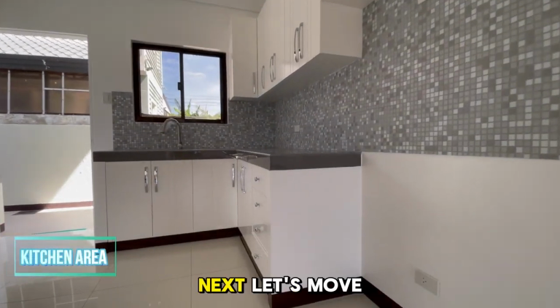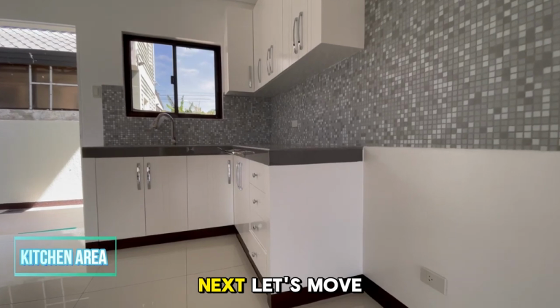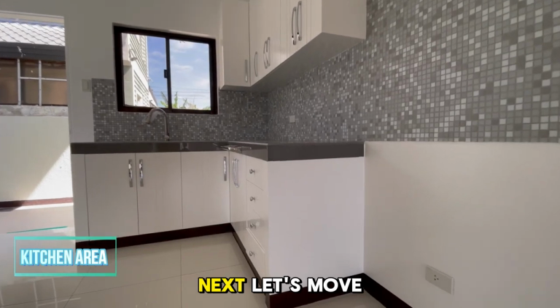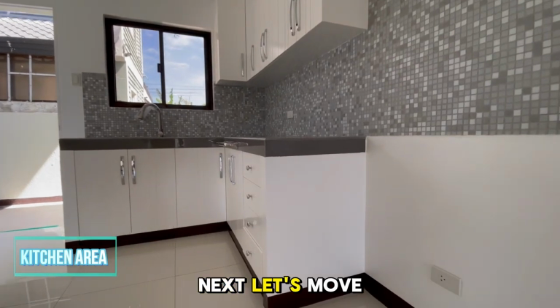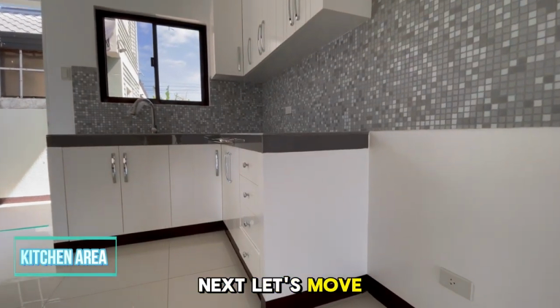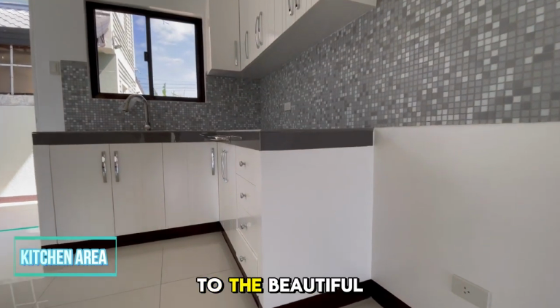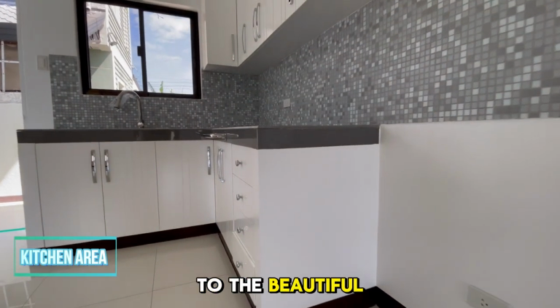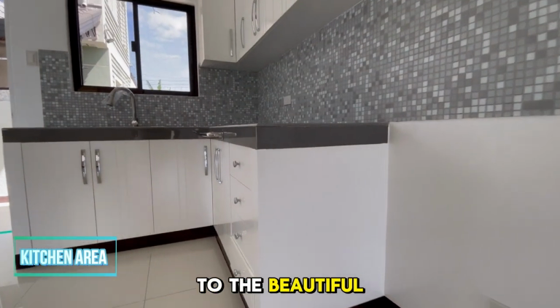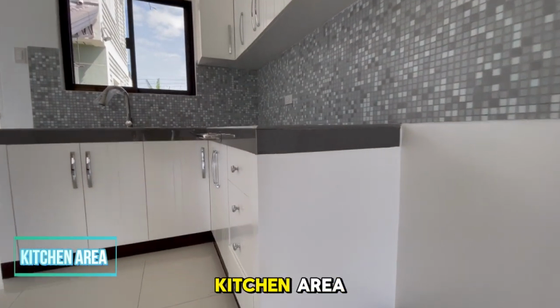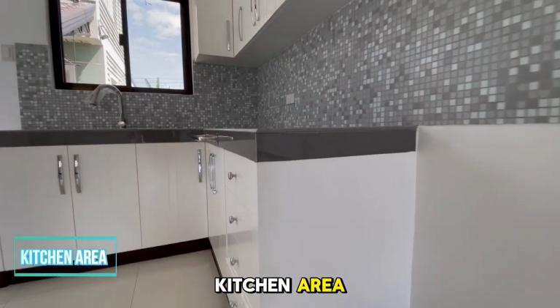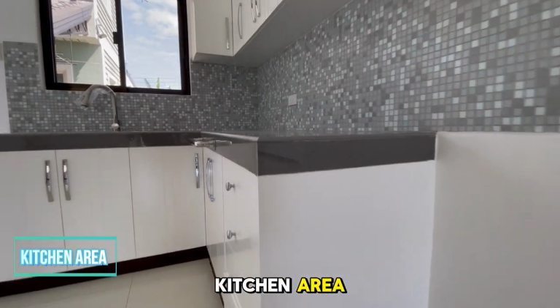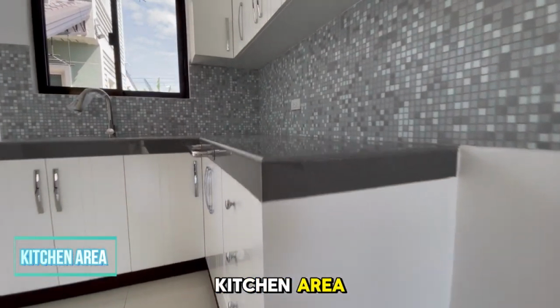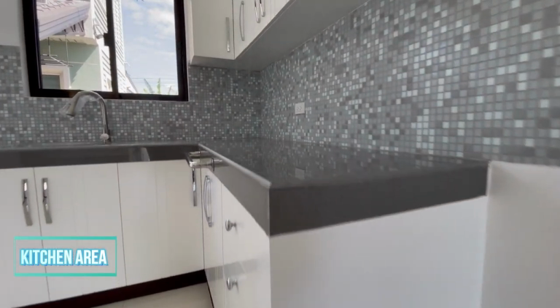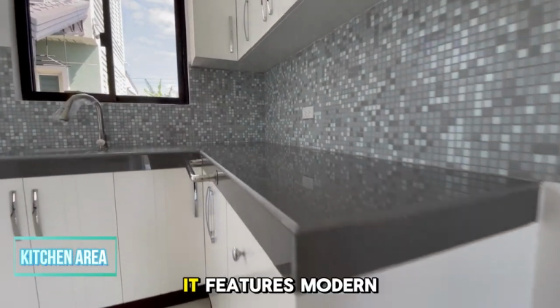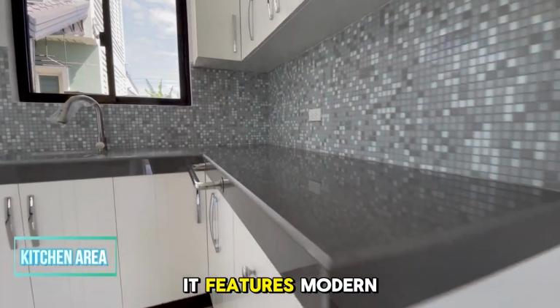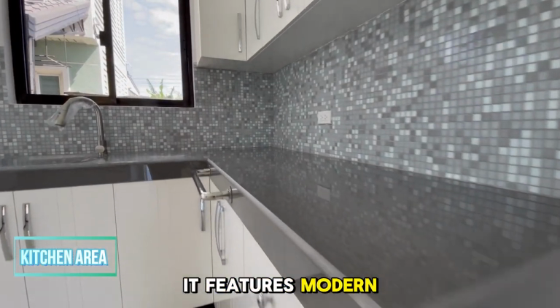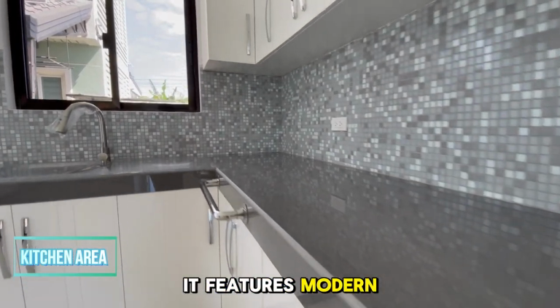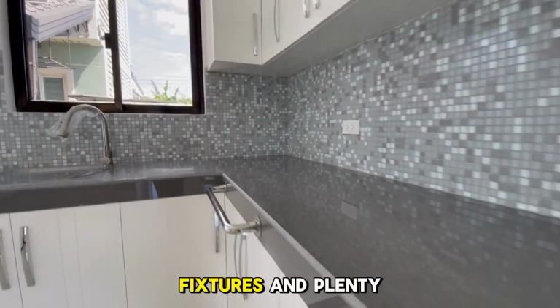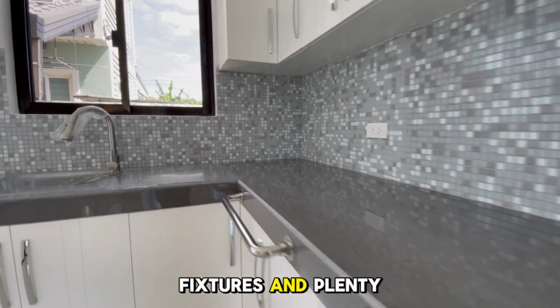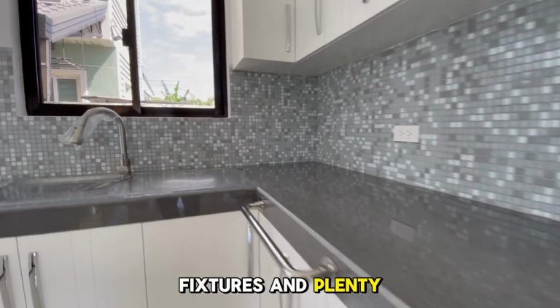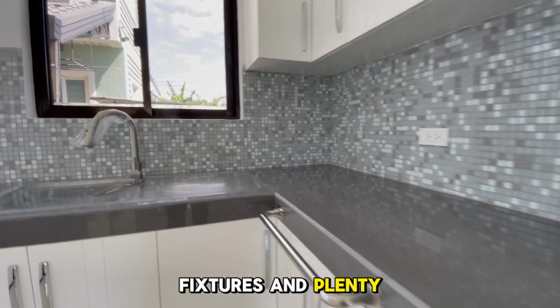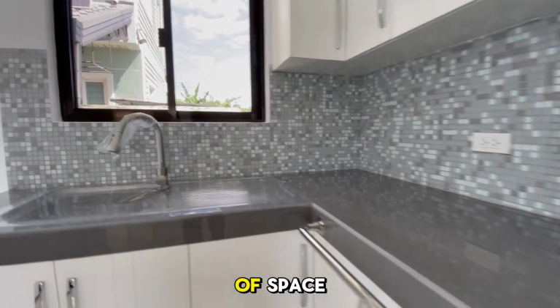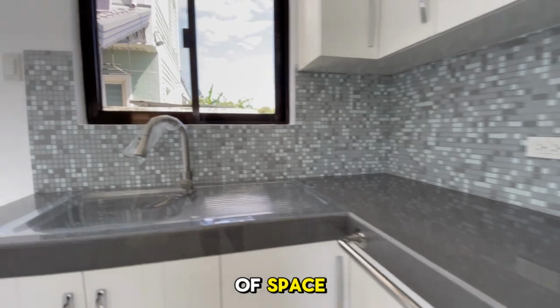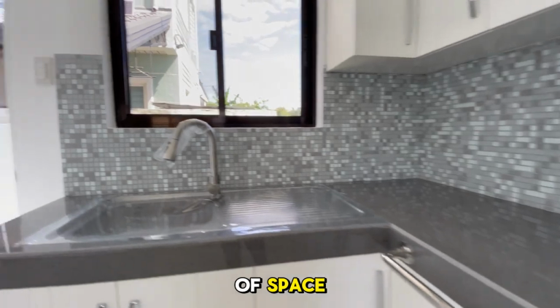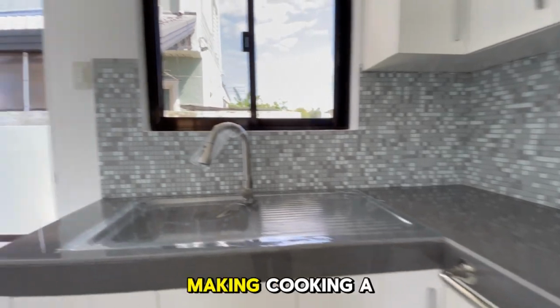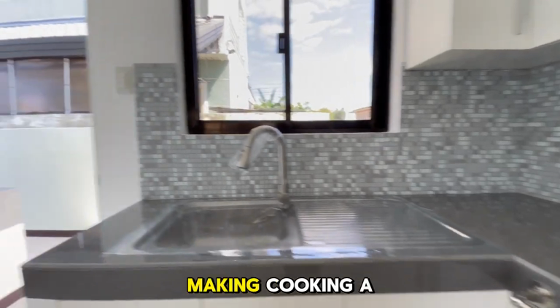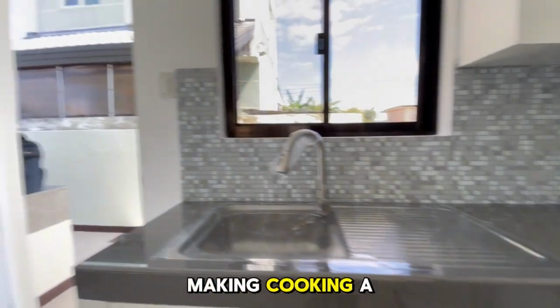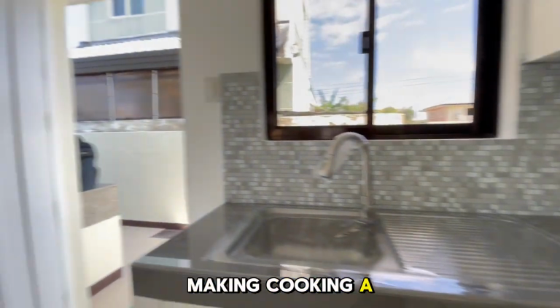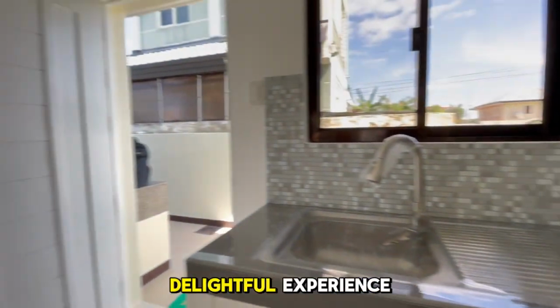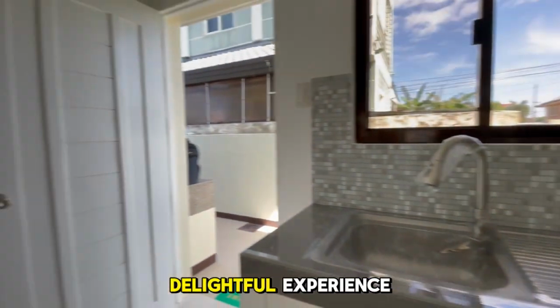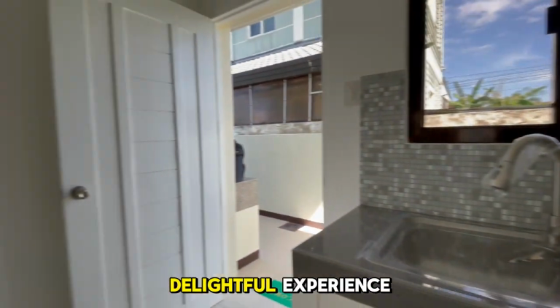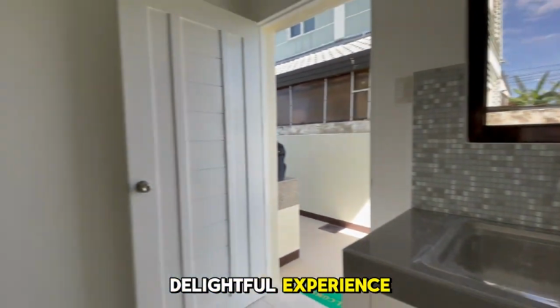Next, let's move to the beautiful kitchen area. It features modern fixtures and plenty of space, making cooking a delightful experience.